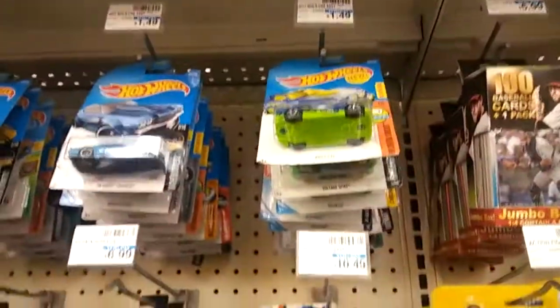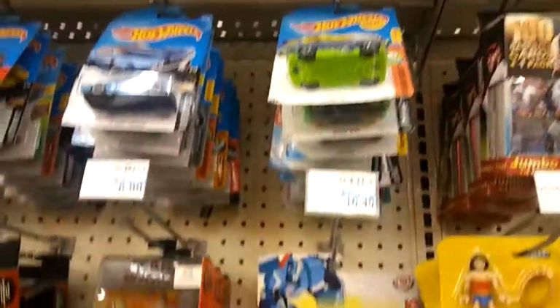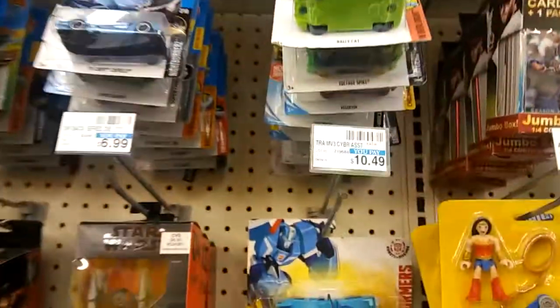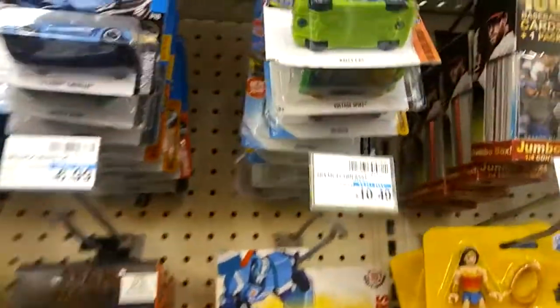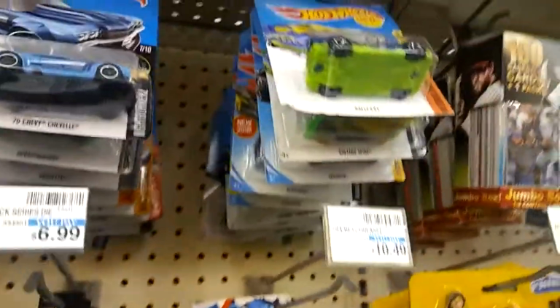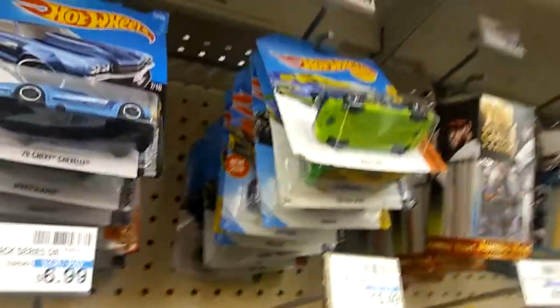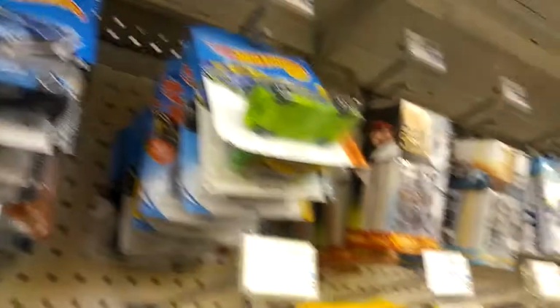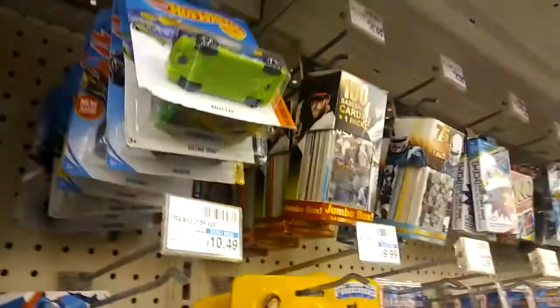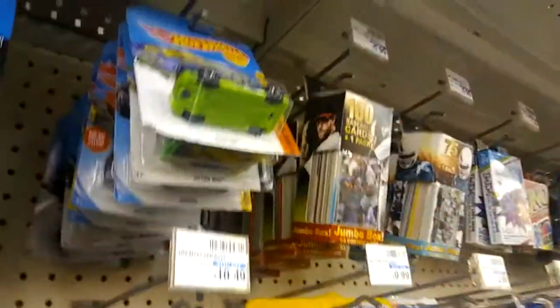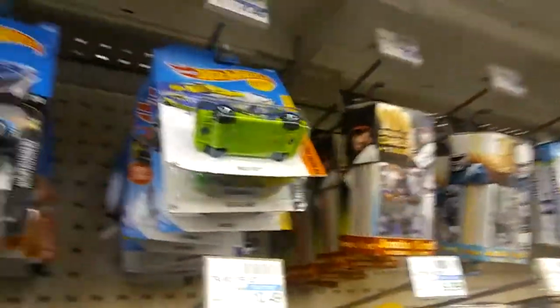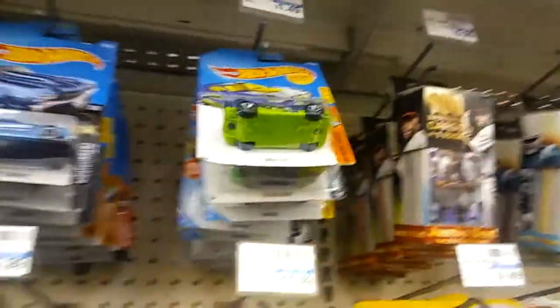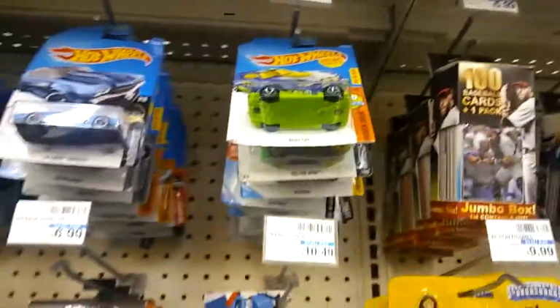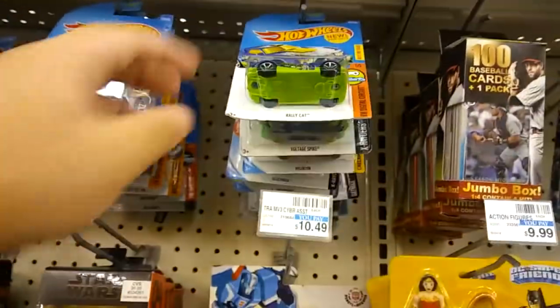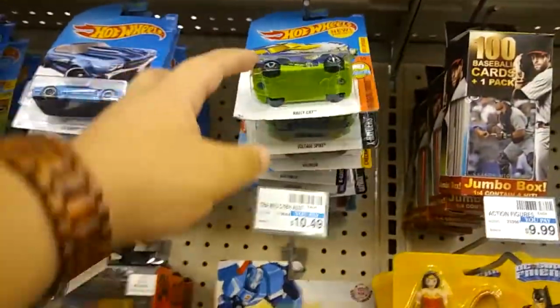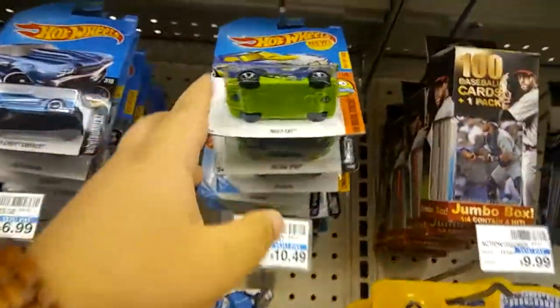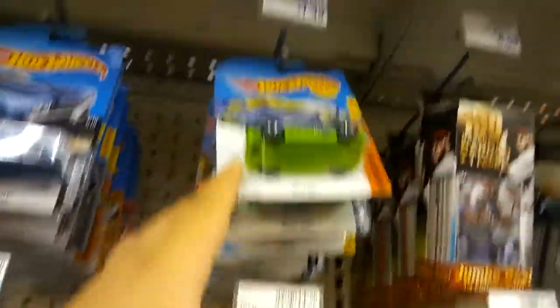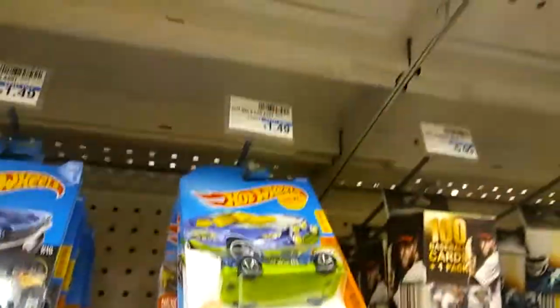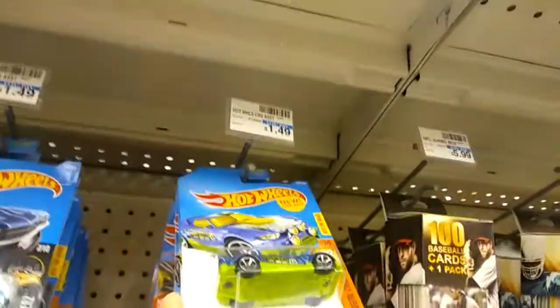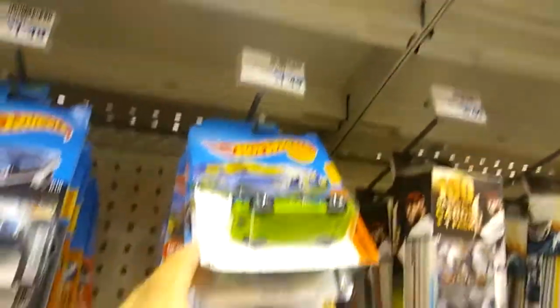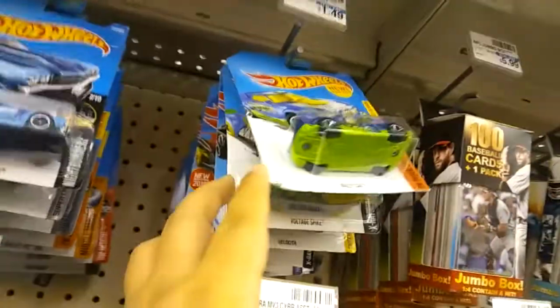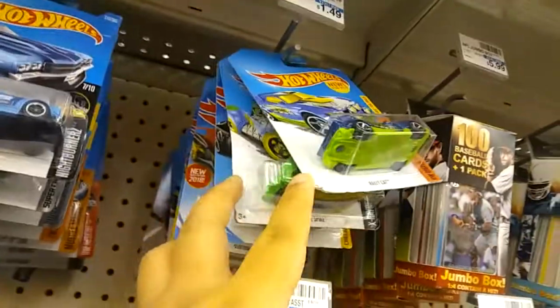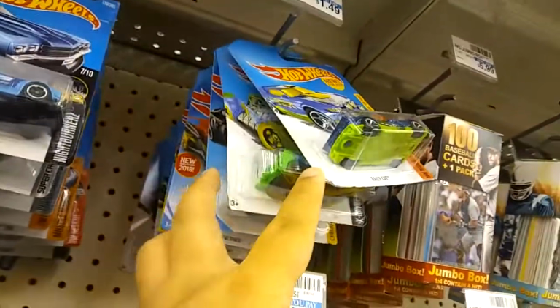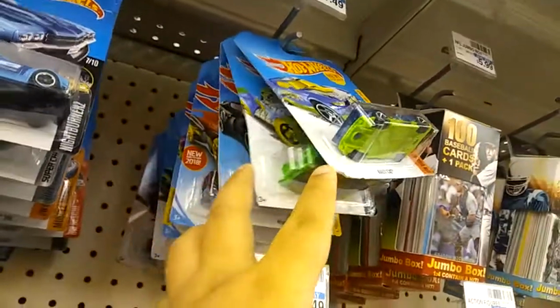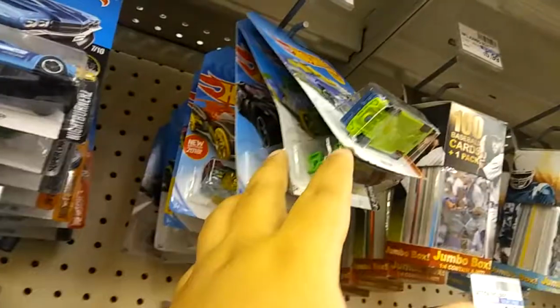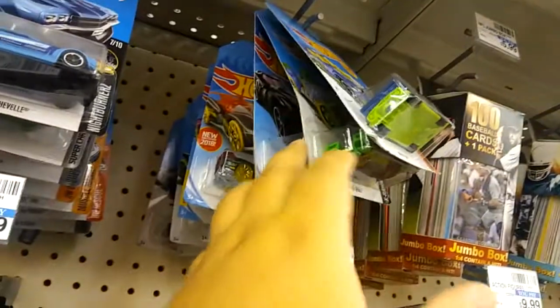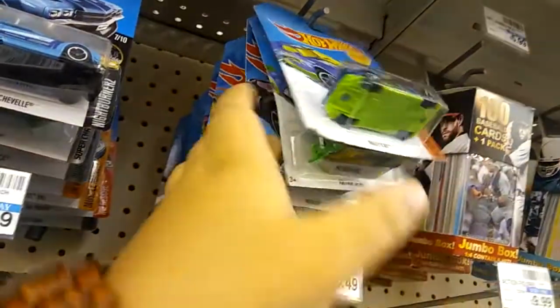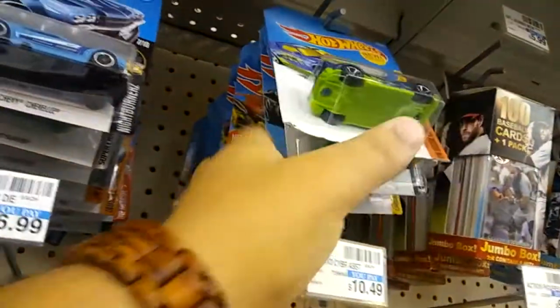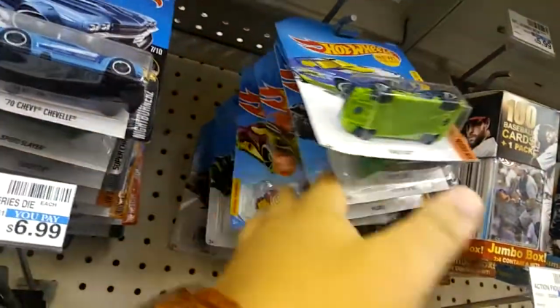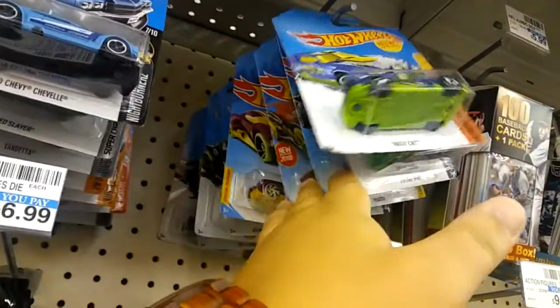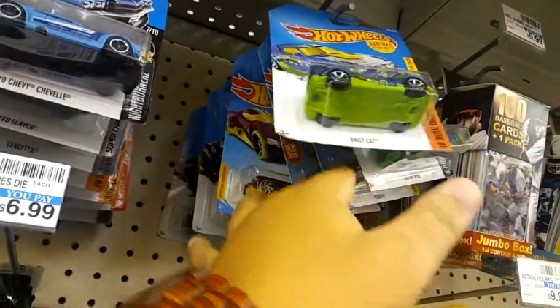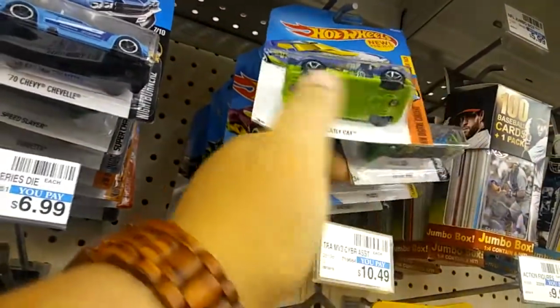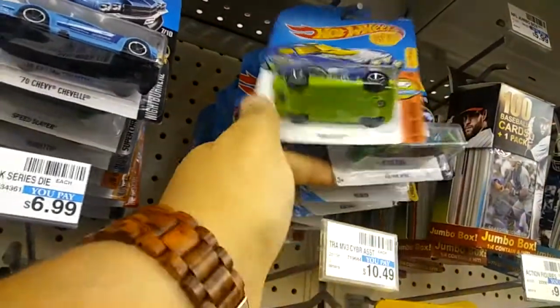So let me see what cars they've got here. They've got them for $1.49 — it's a little more expensive than other places, but that's cool, I don't care.